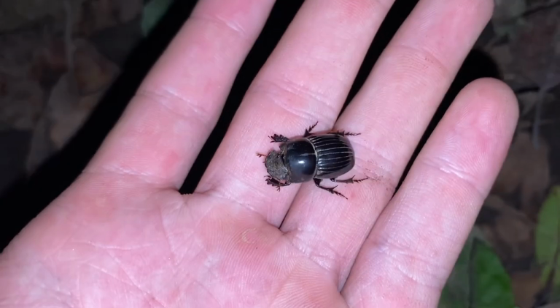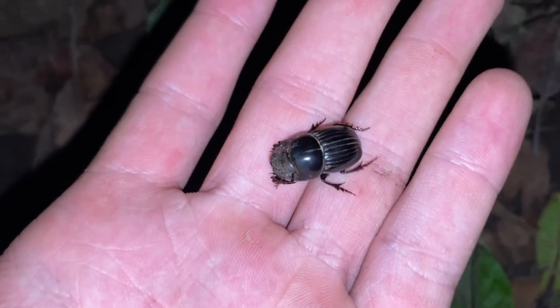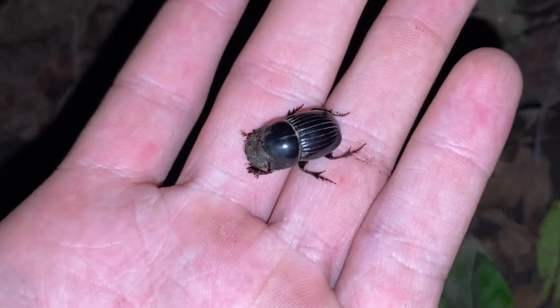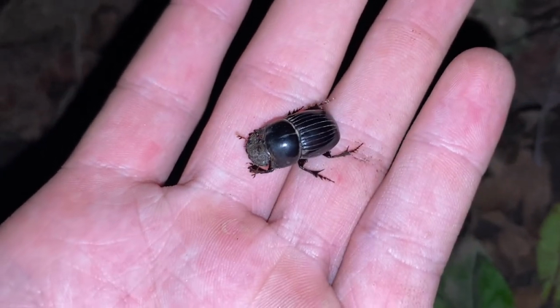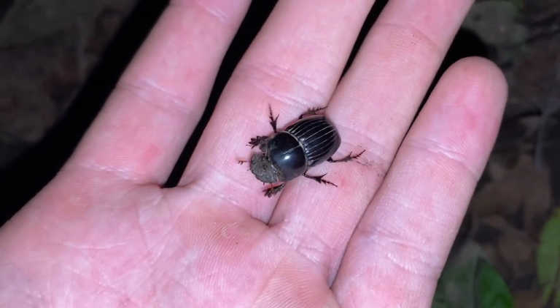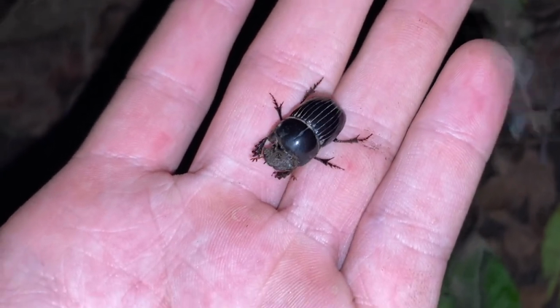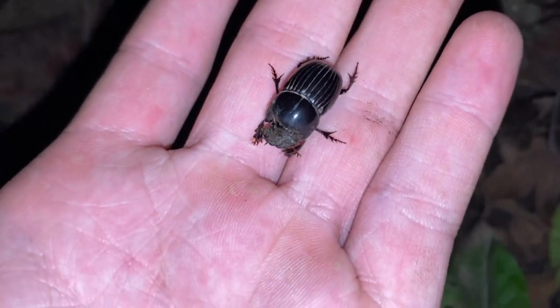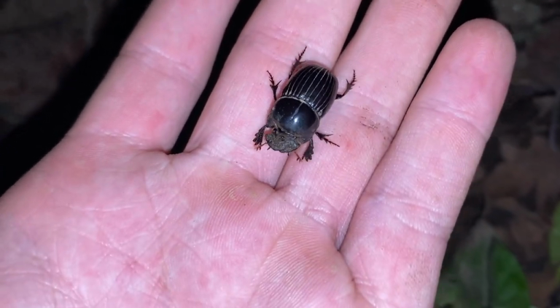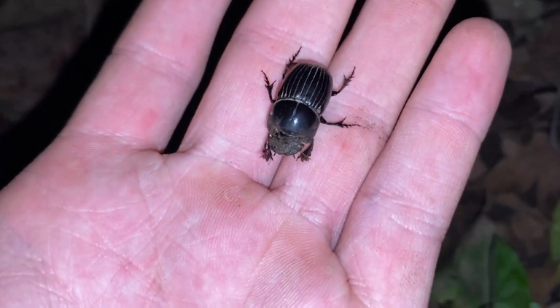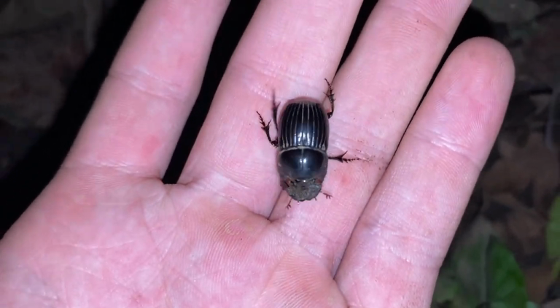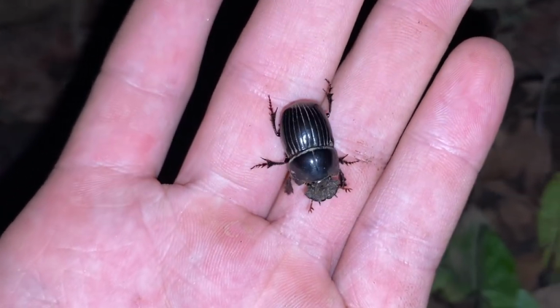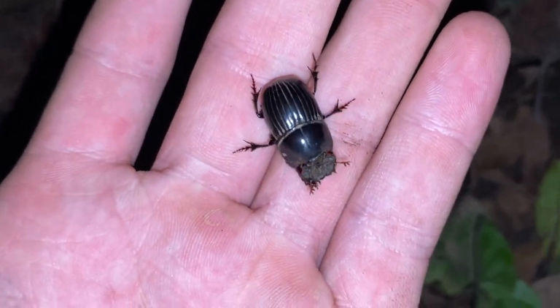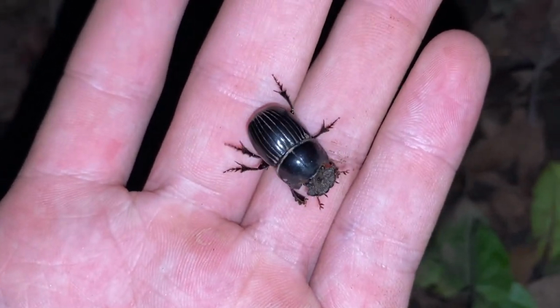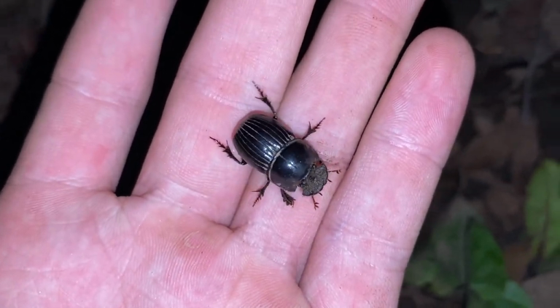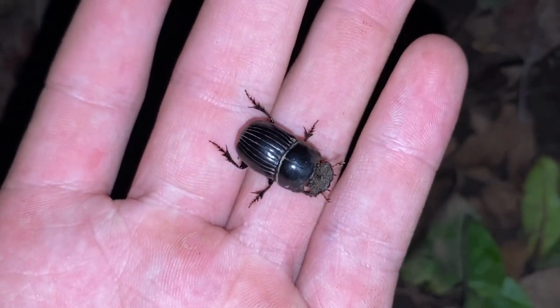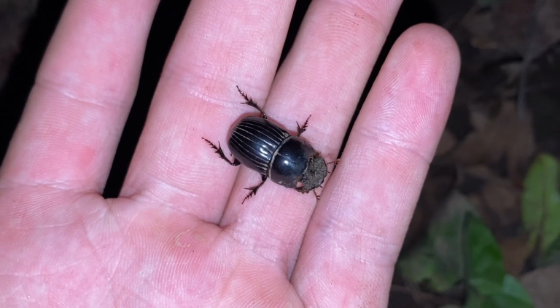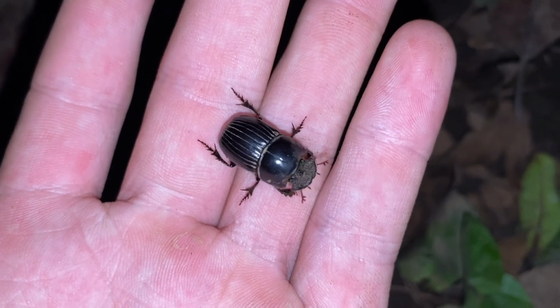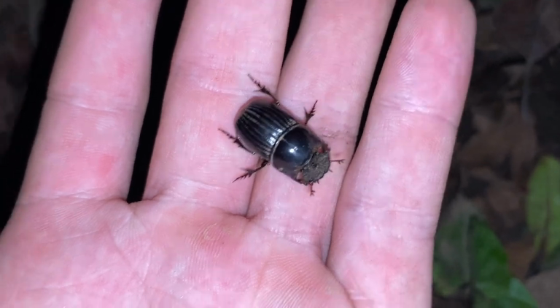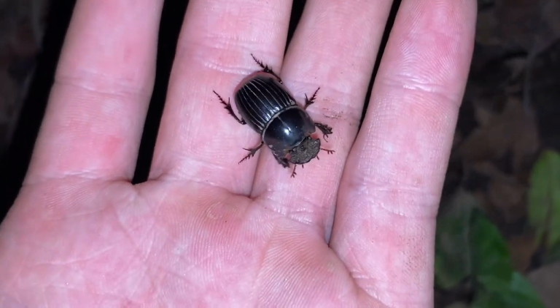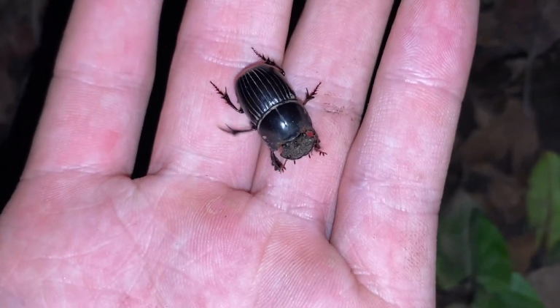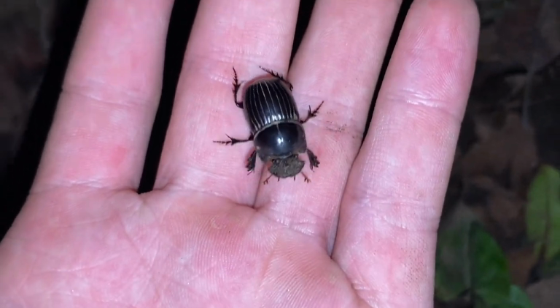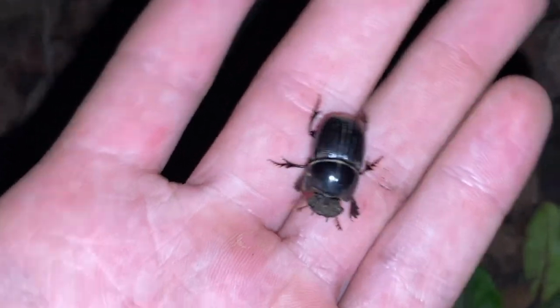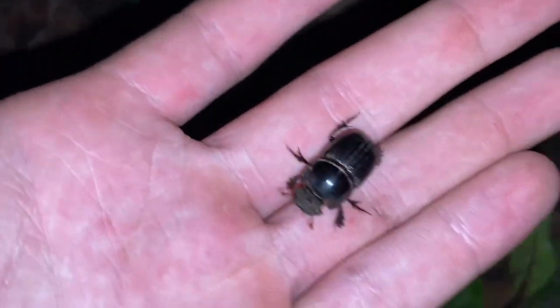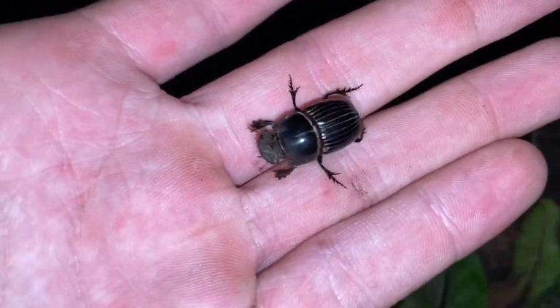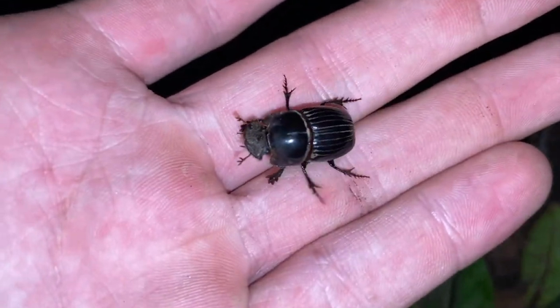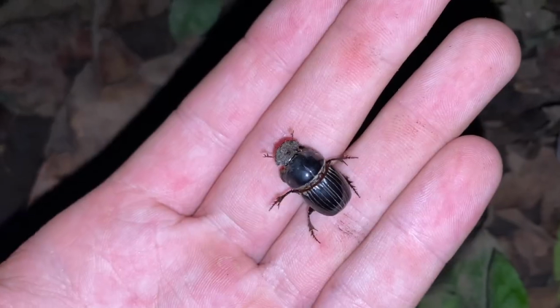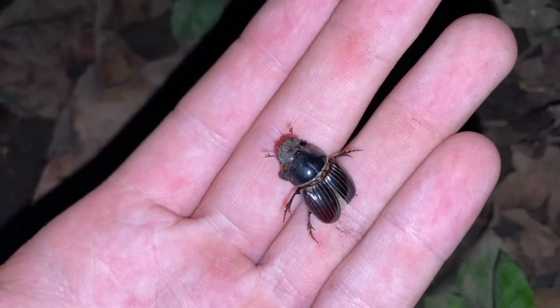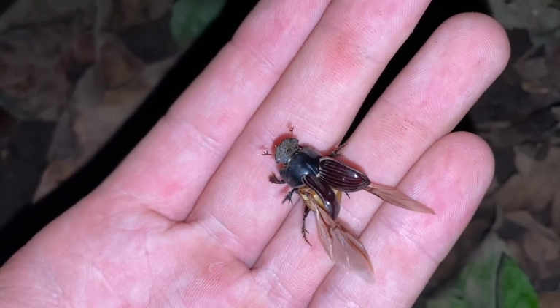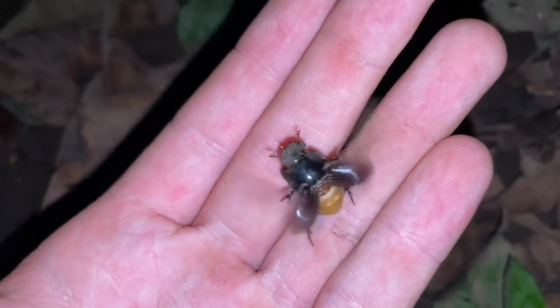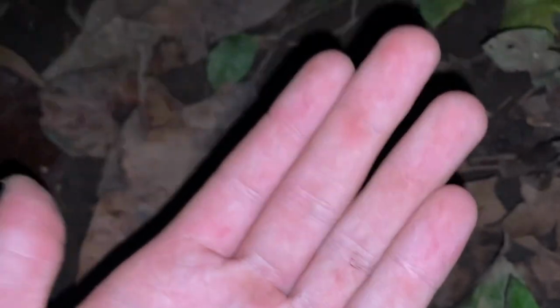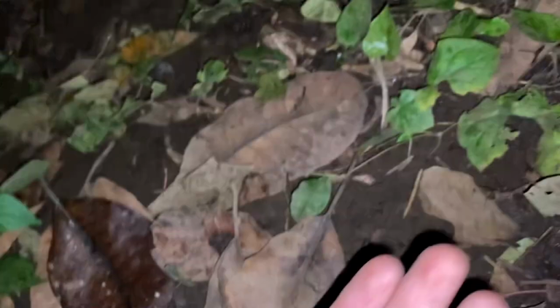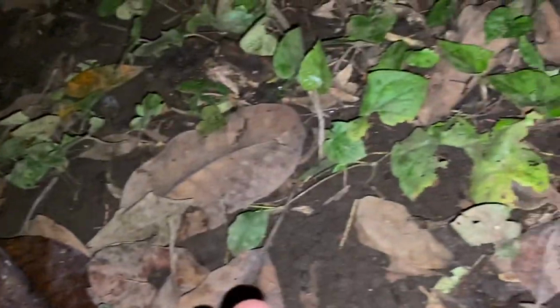This is not a Carolina copris — some other species with a more elongated body, but that being said it does look quite similar.